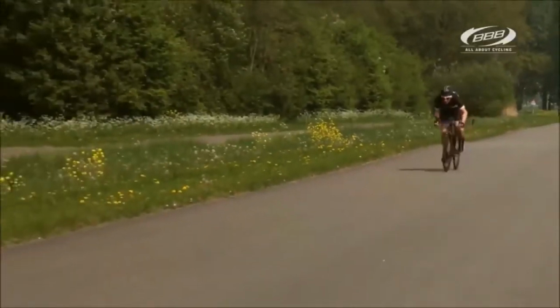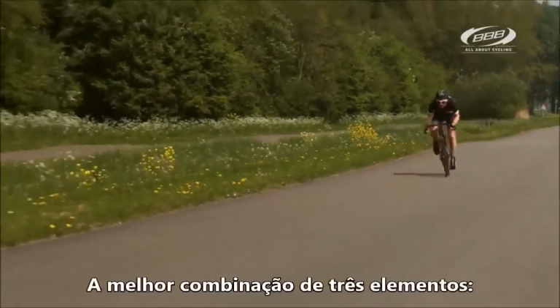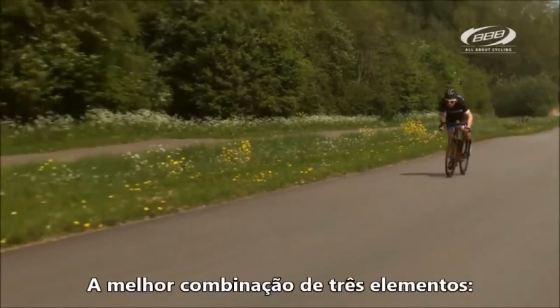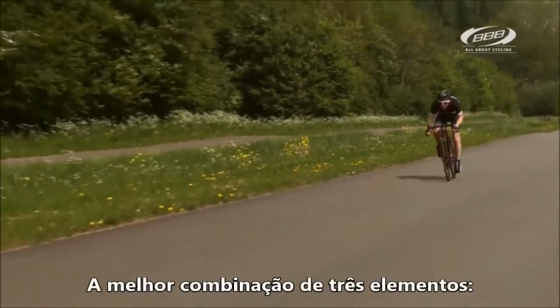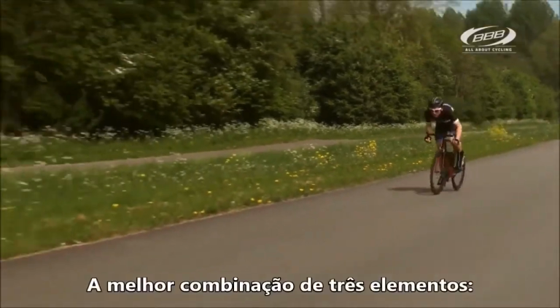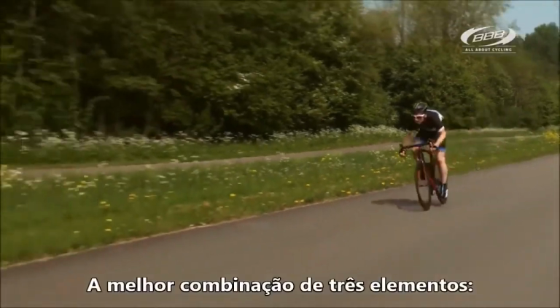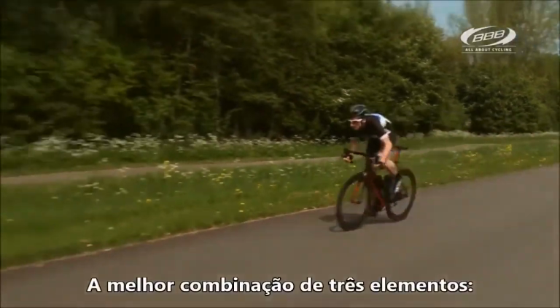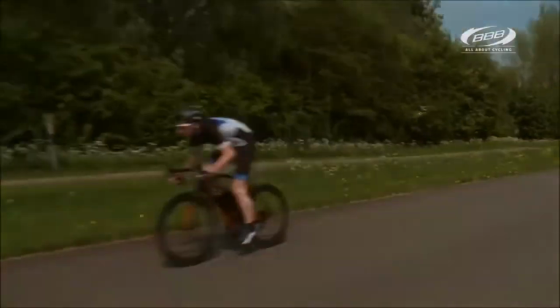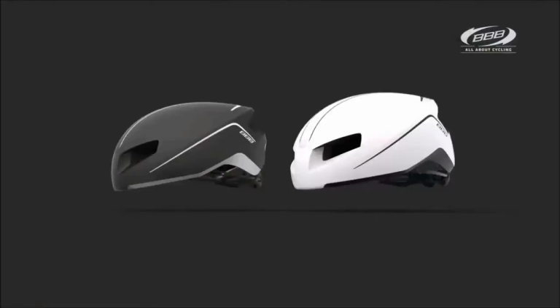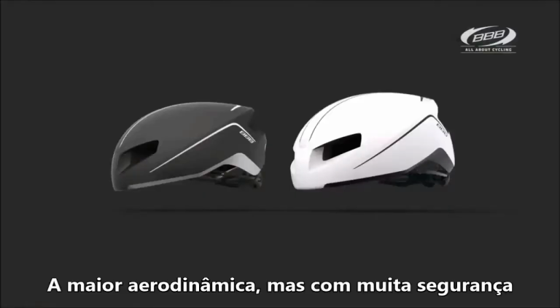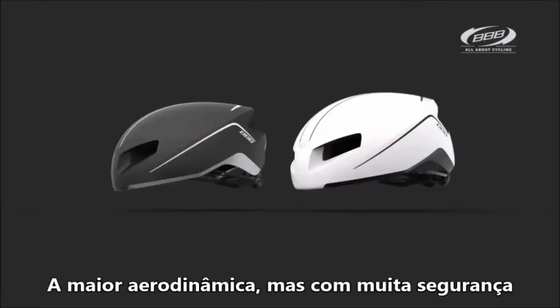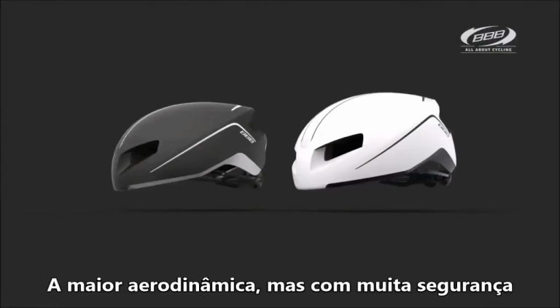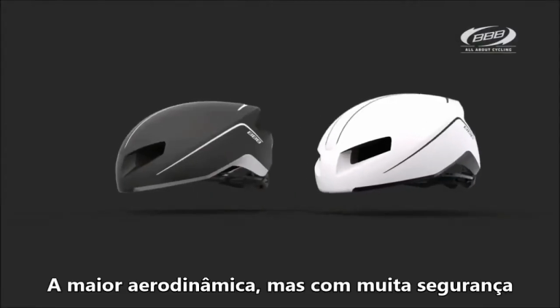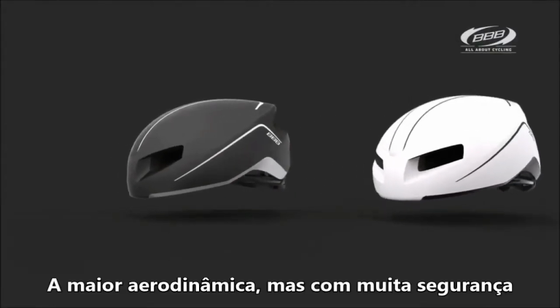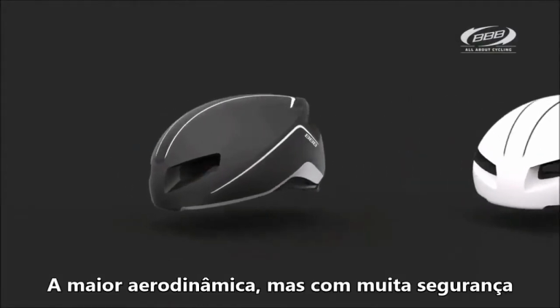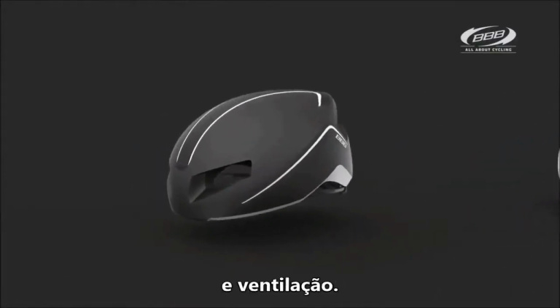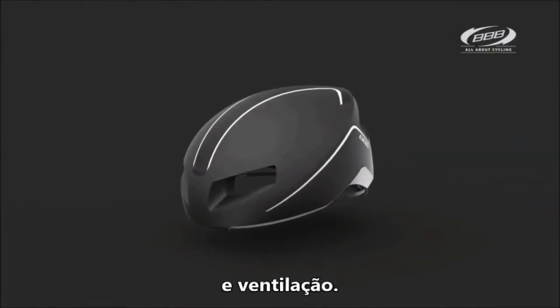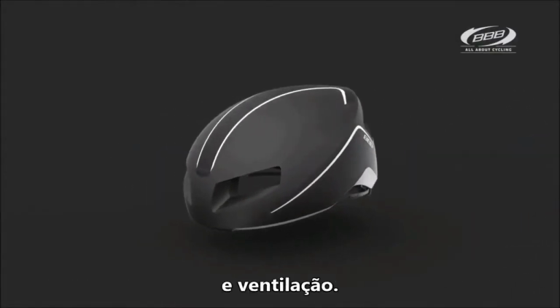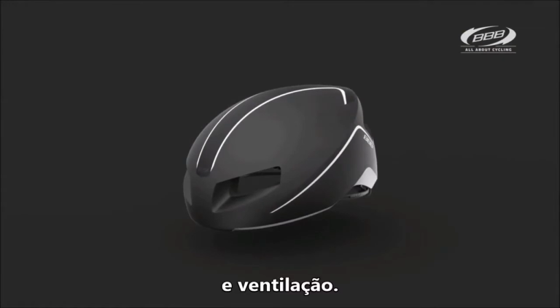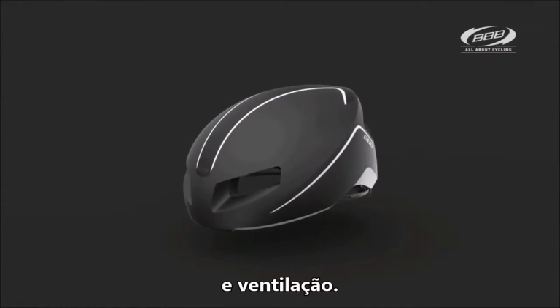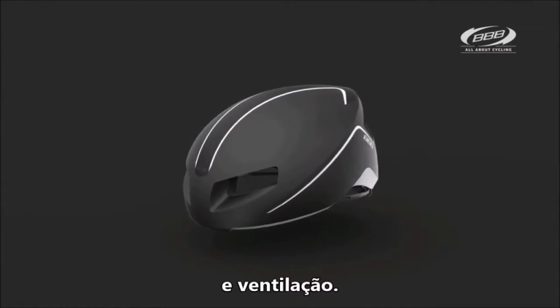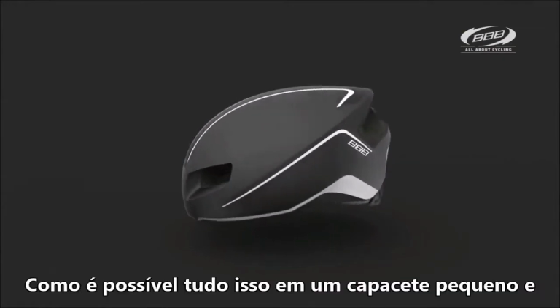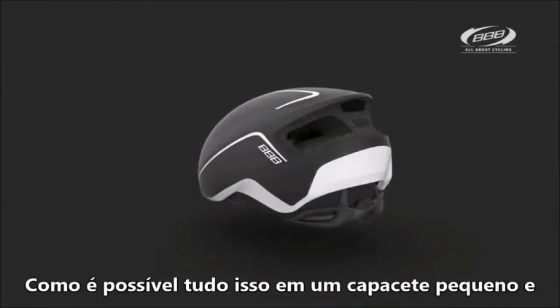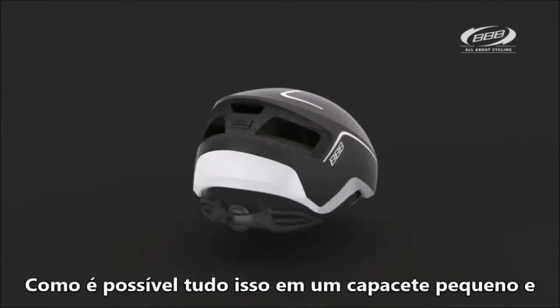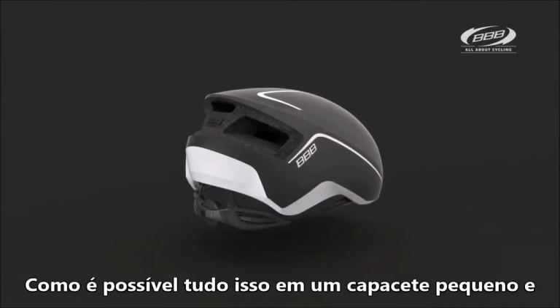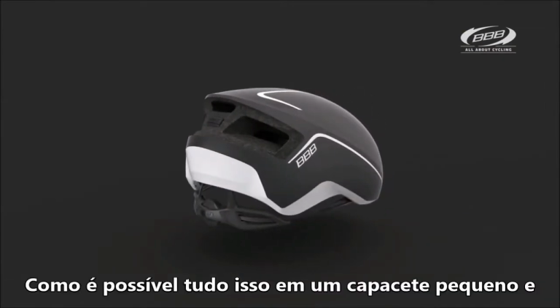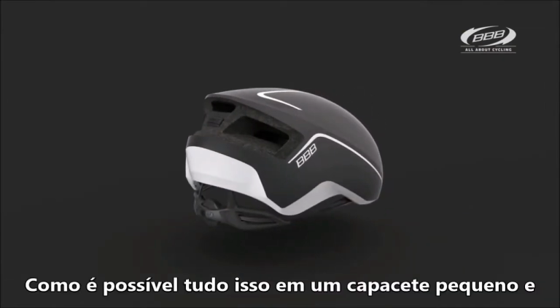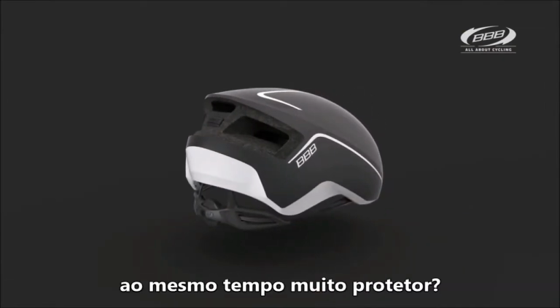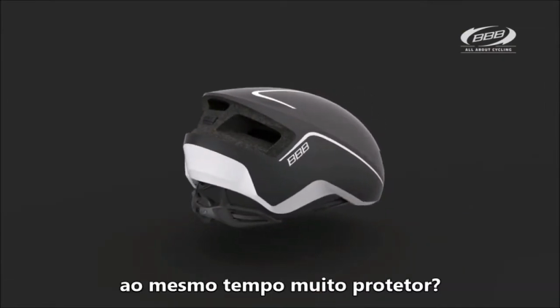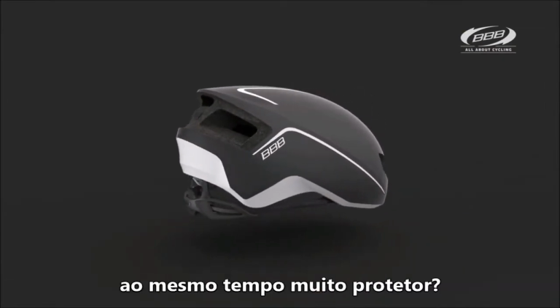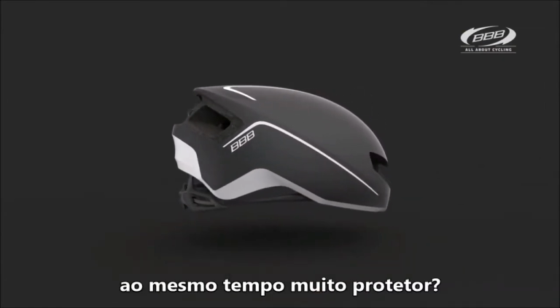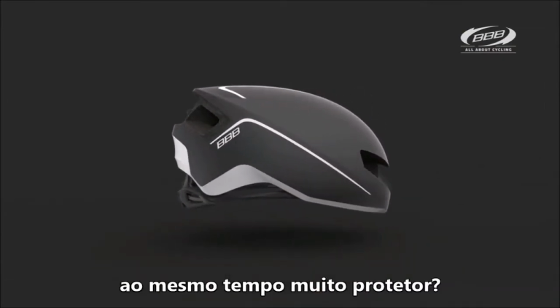The best combination of three elements. You're most aerodynamic but very unsafe without a helmet. But you want a smooth, small as possible and protective shell.